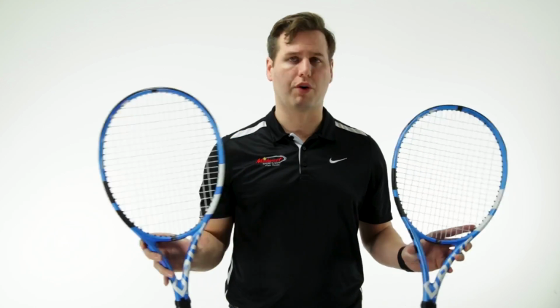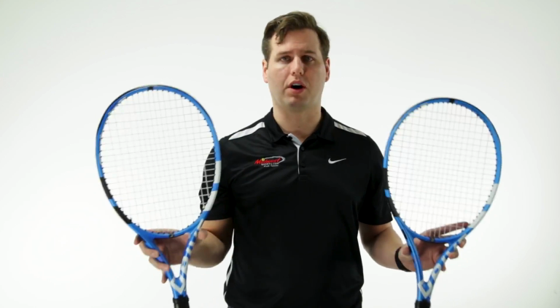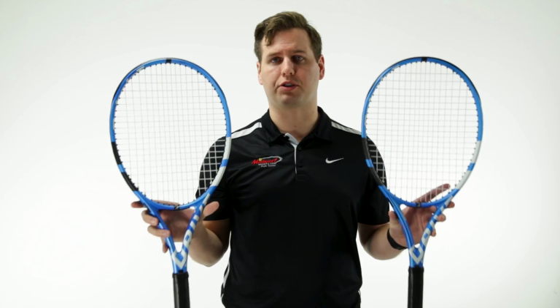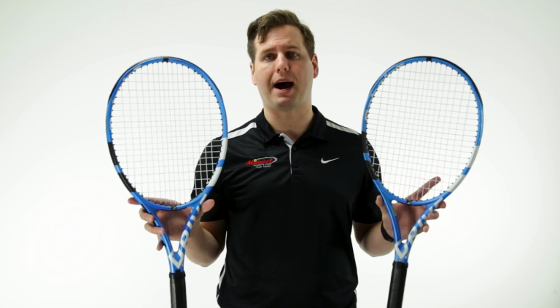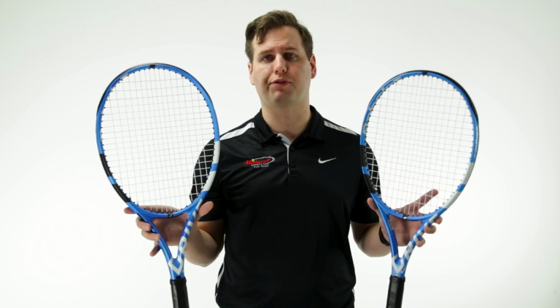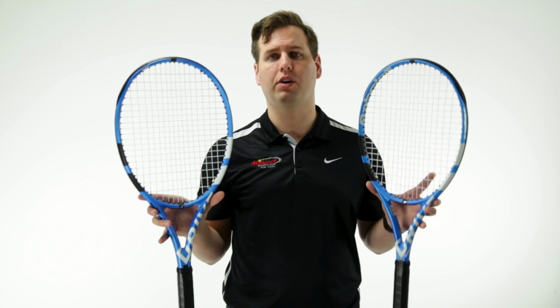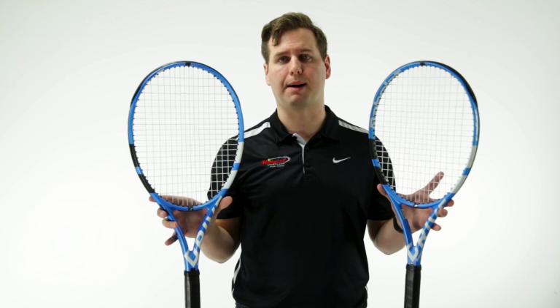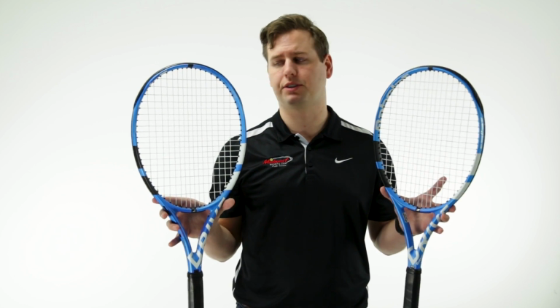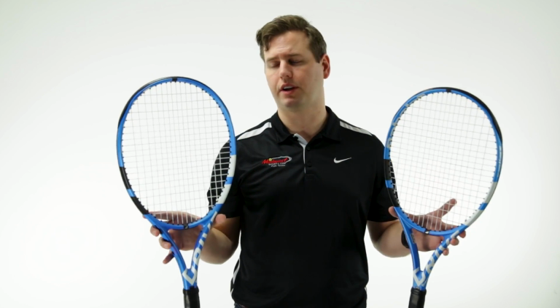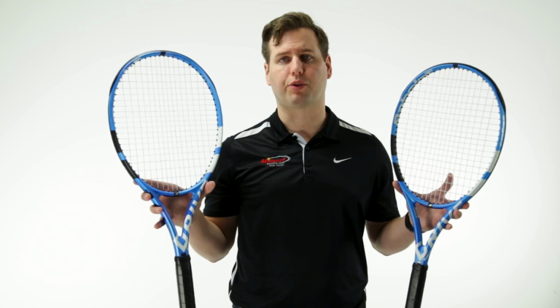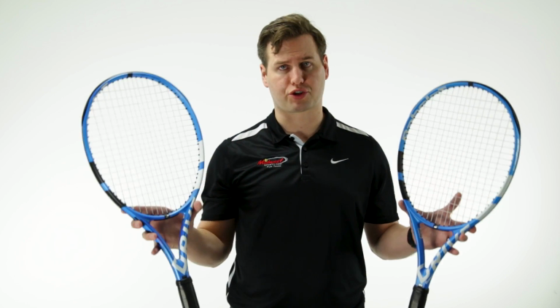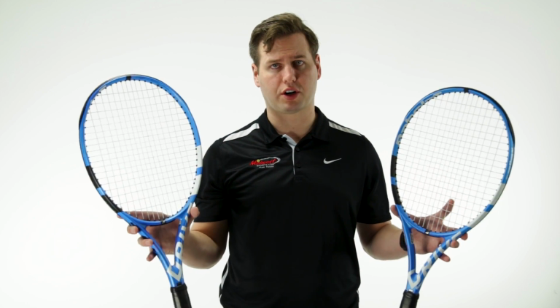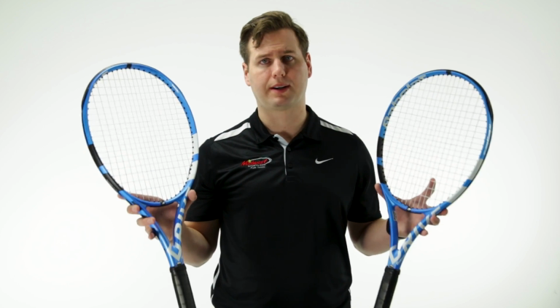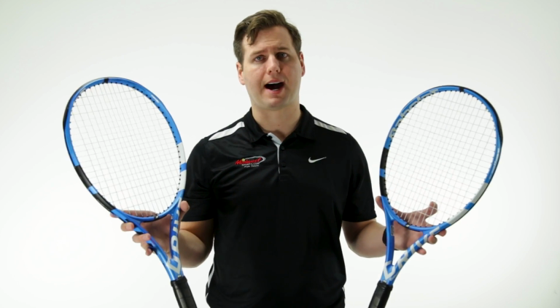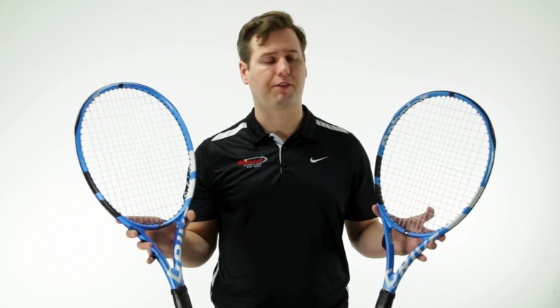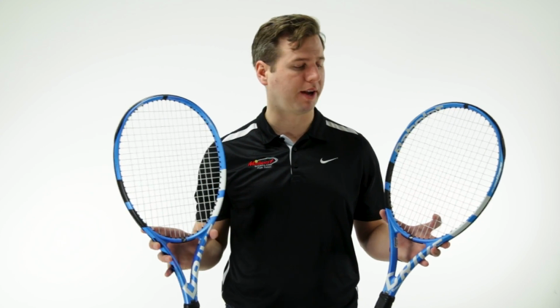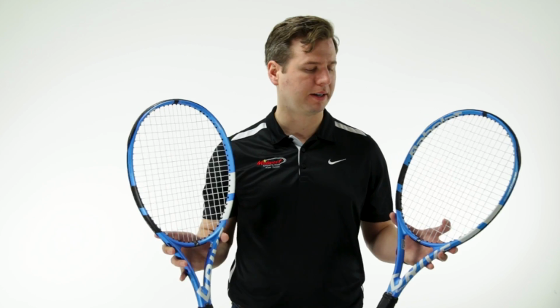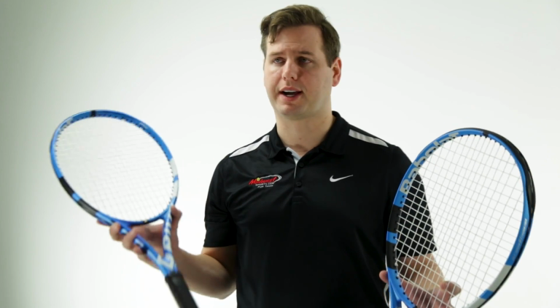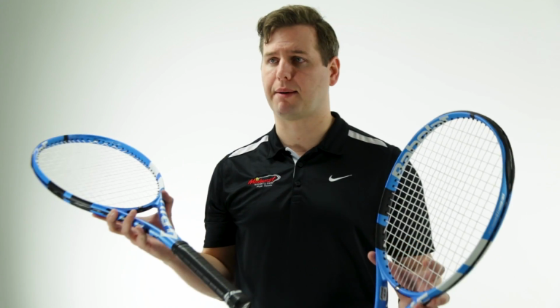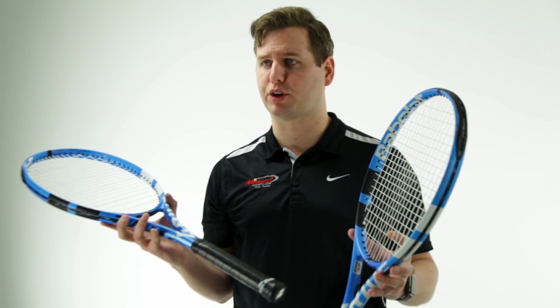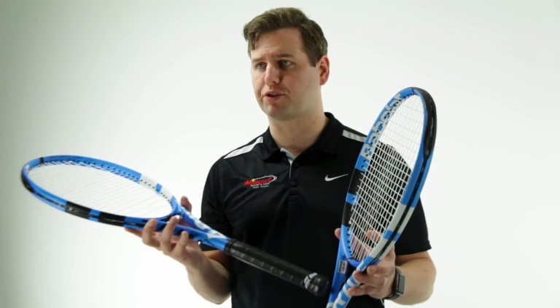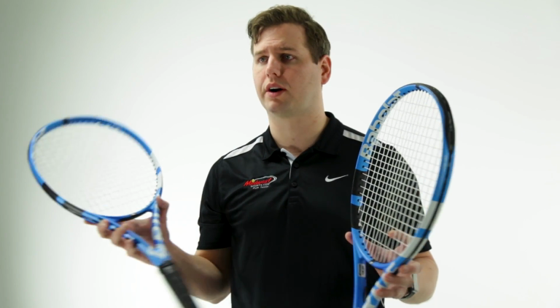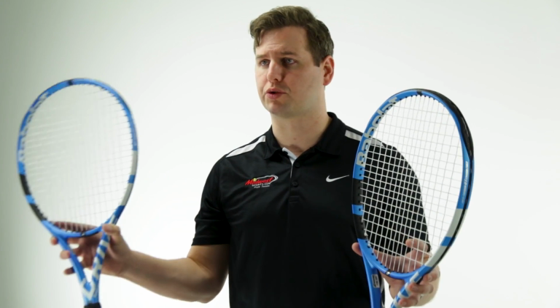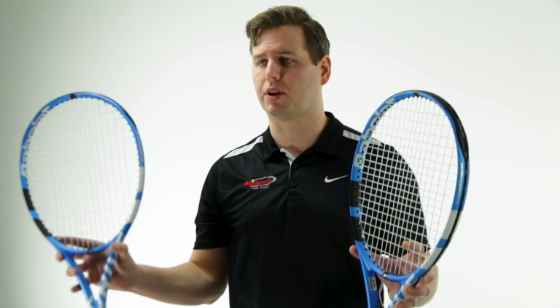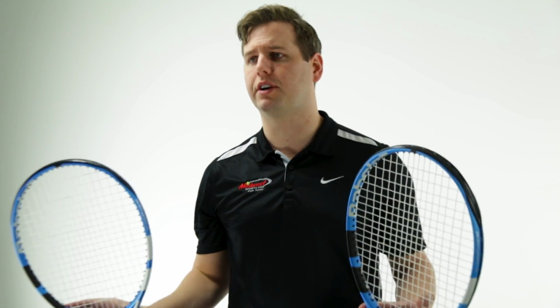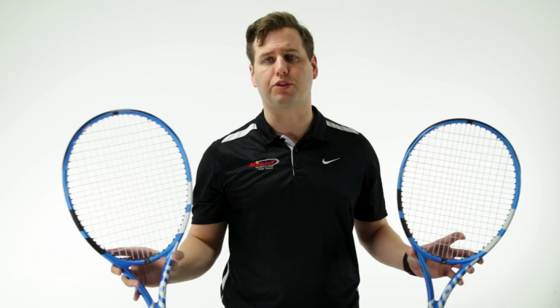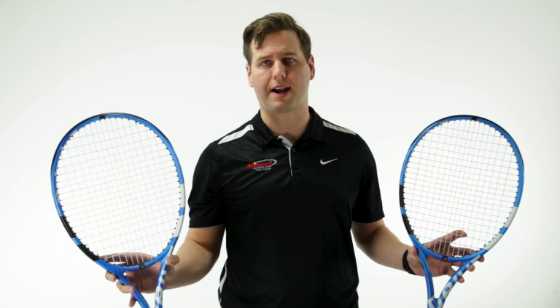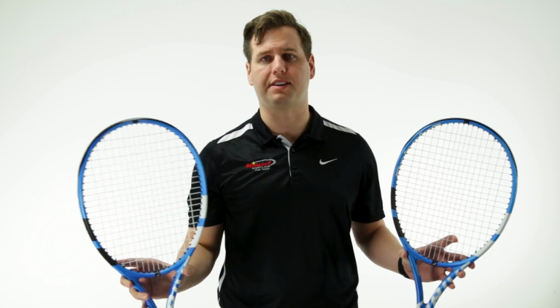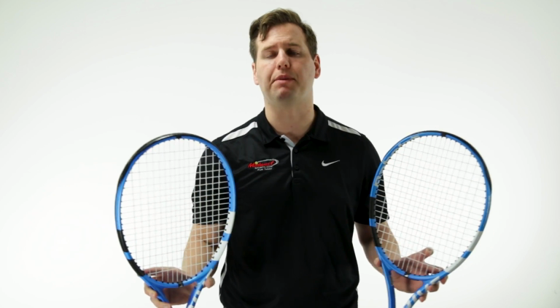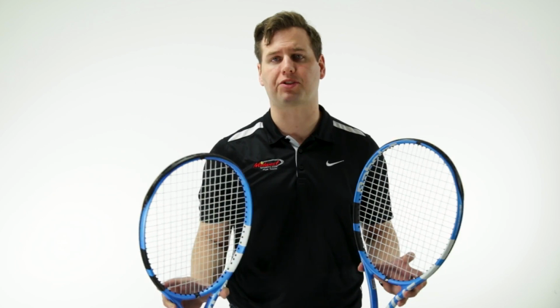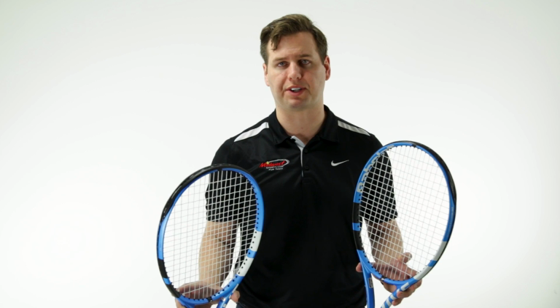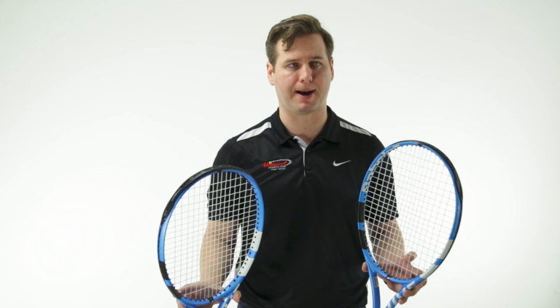So overall, these are two powerful options for the stronger, higher level player. We've got the Babolat Pure Drive Tour and the Tour Plus. Try them out today at MidwestSports.com.